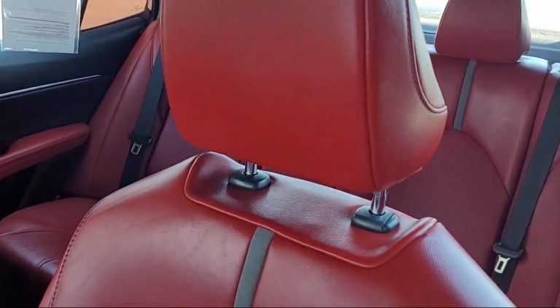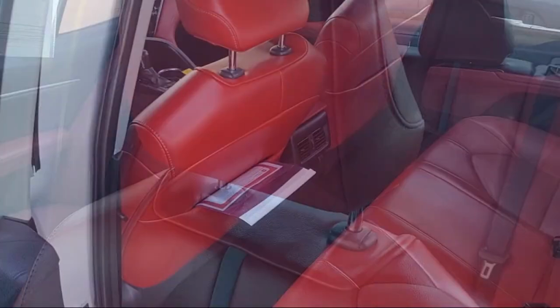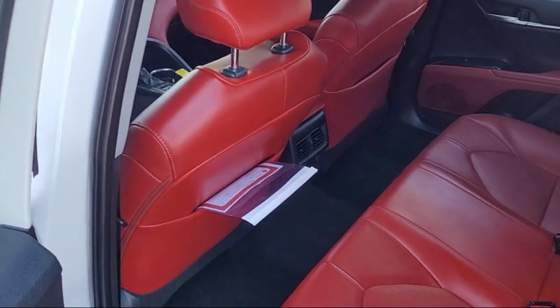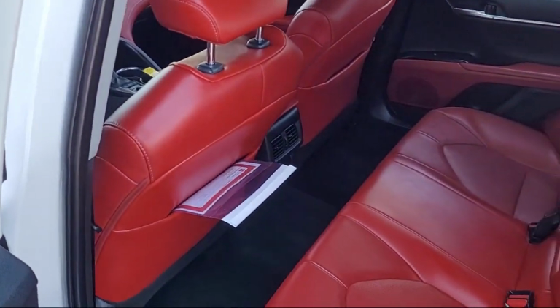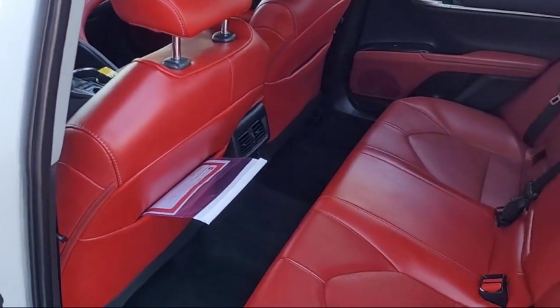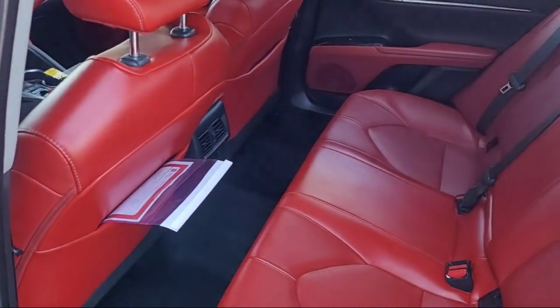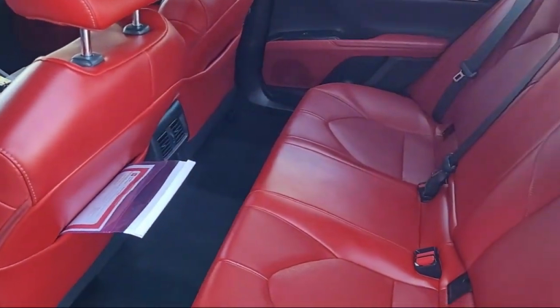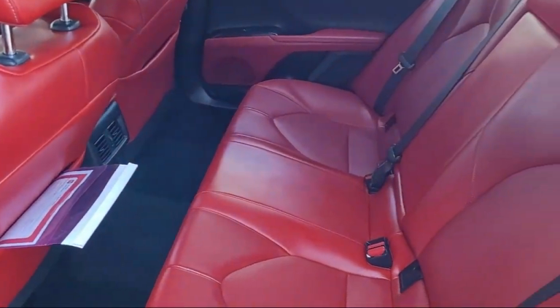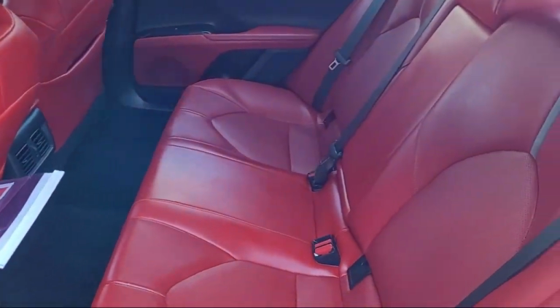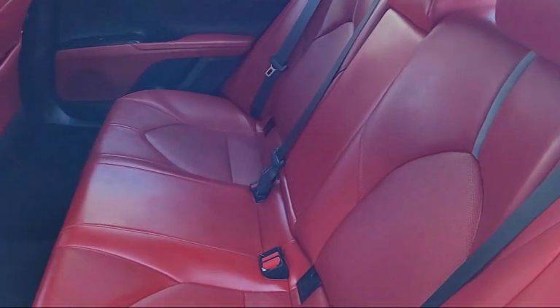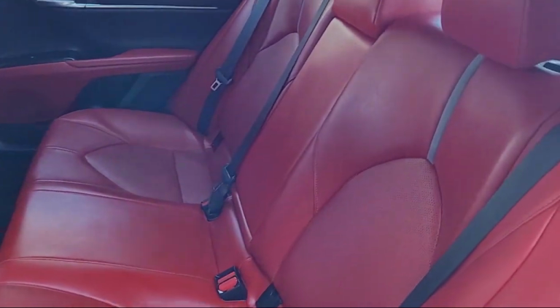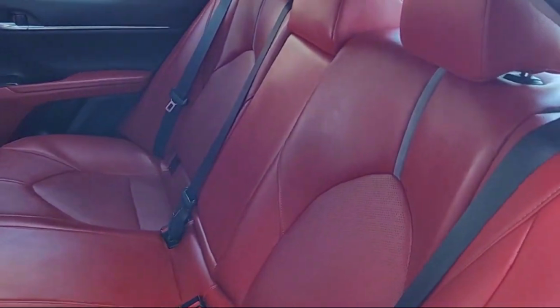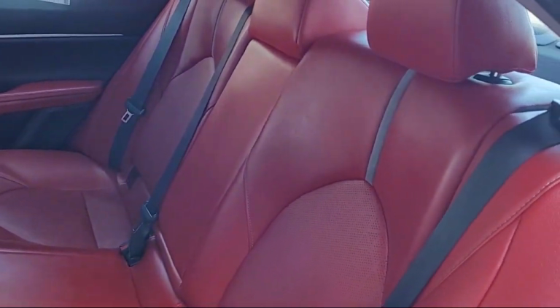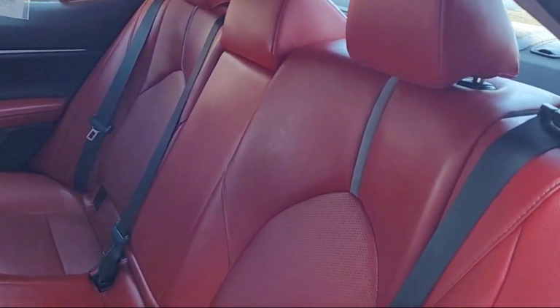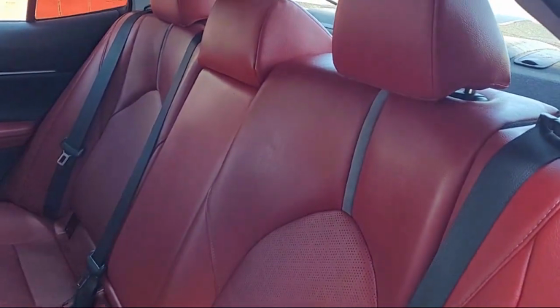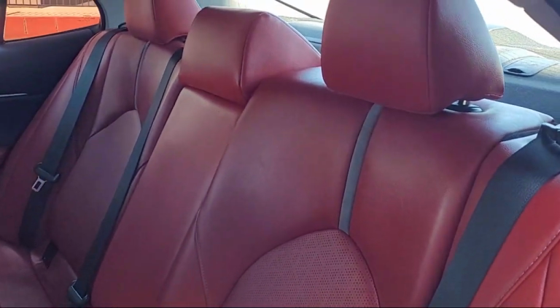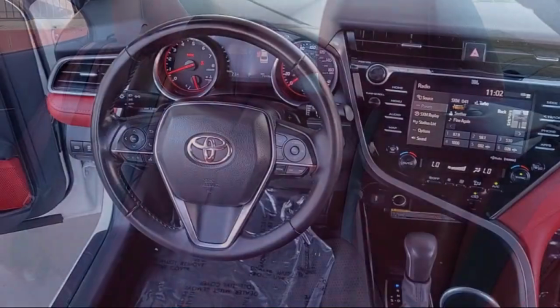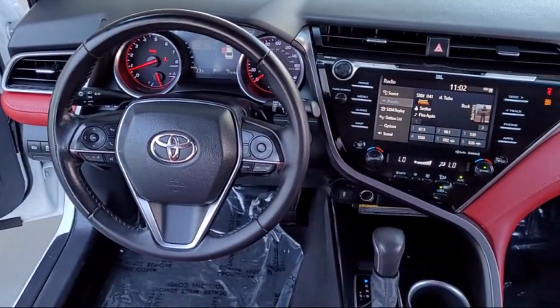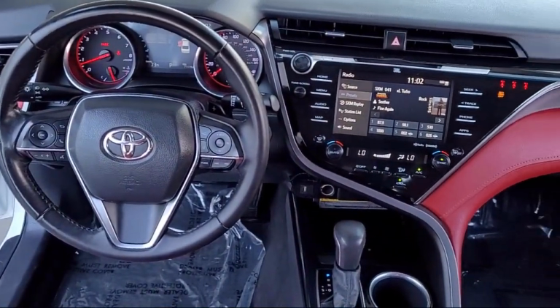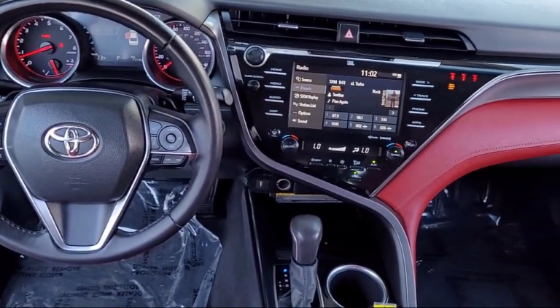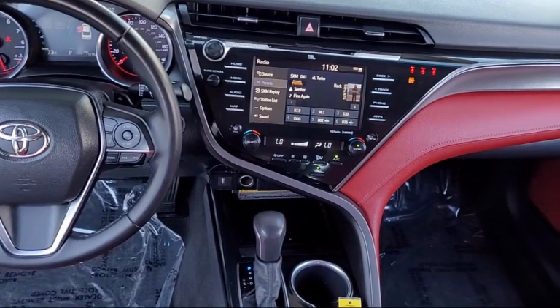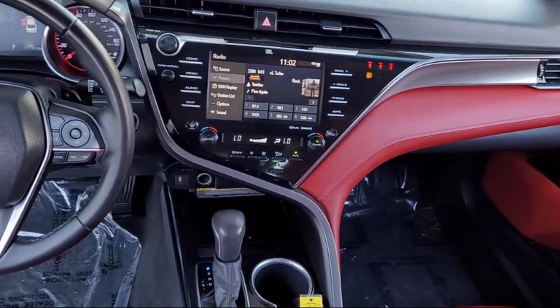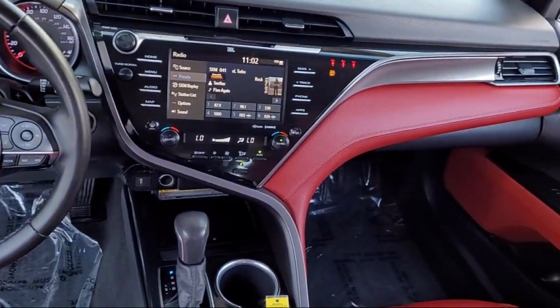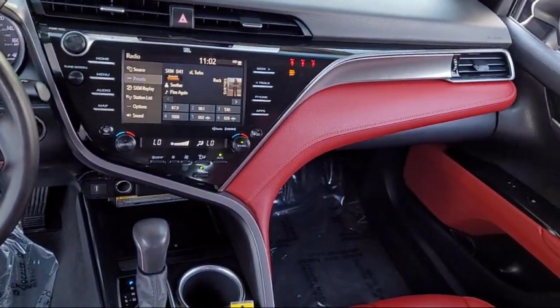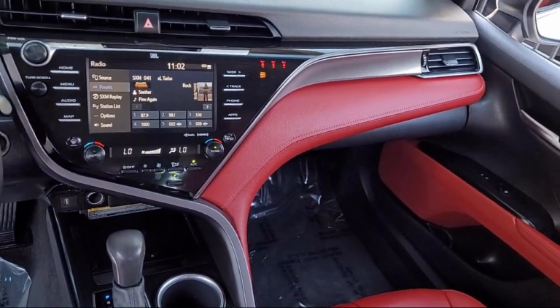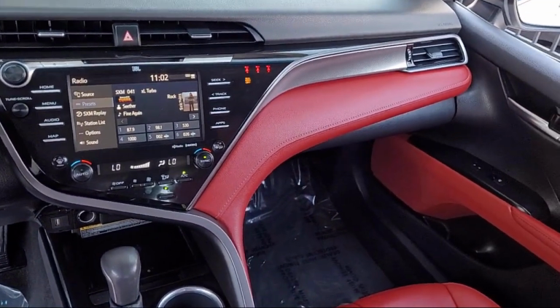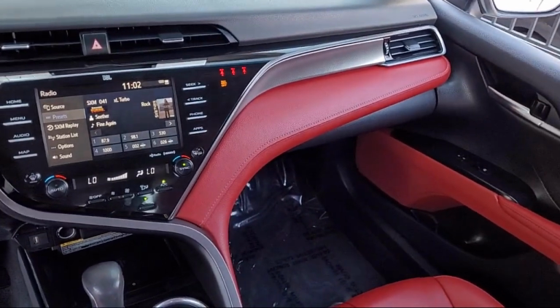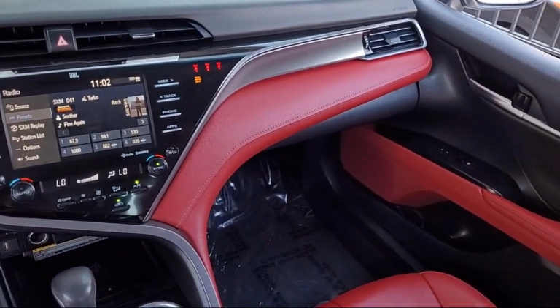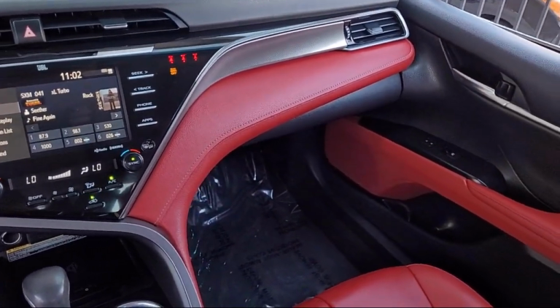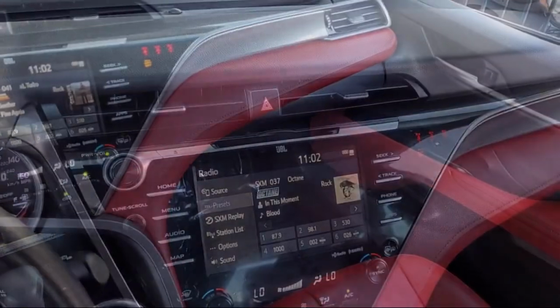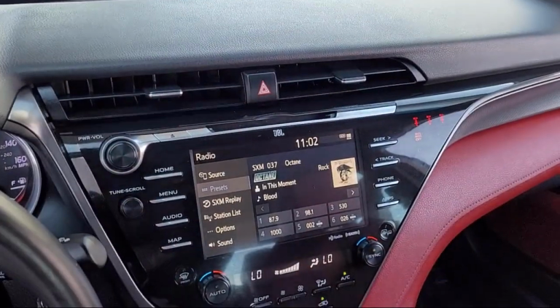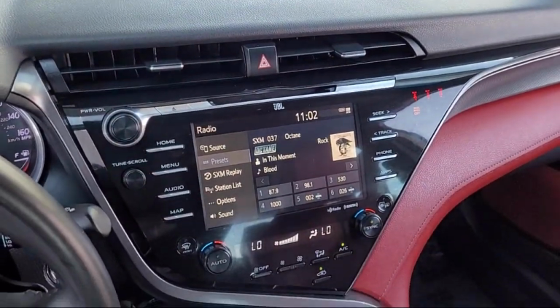We've been providing the best purchasing experience for our friends and neighbors here in Stockton for years. Let us prove to you why so many people choose Toyota Town of Stockton. We hope you'll give us the opportunity to show you what excellence in customer service looks like.